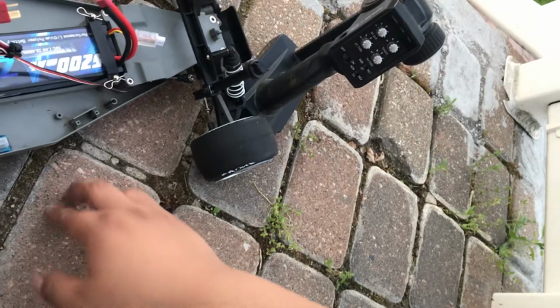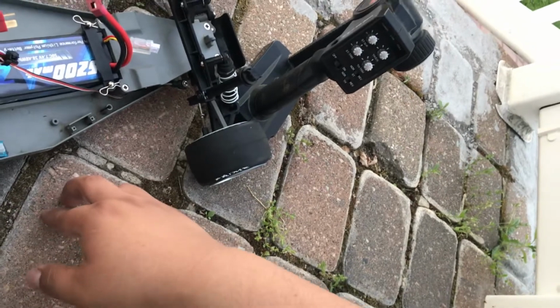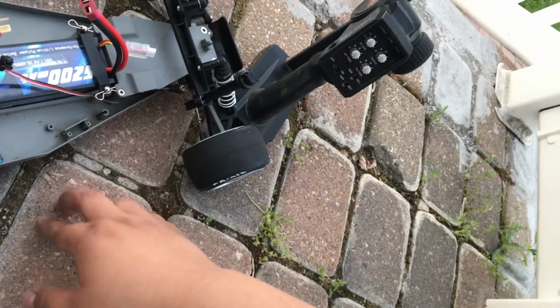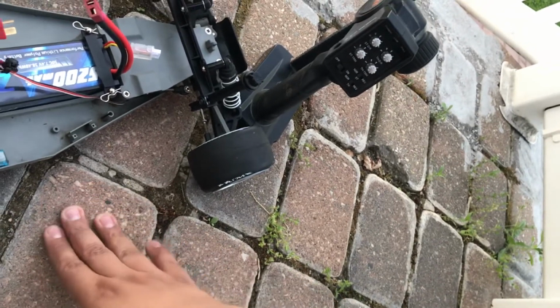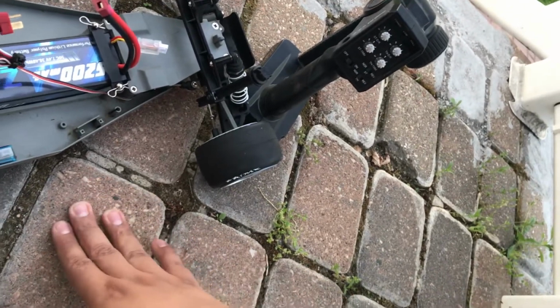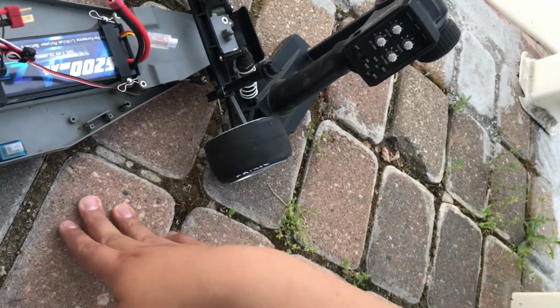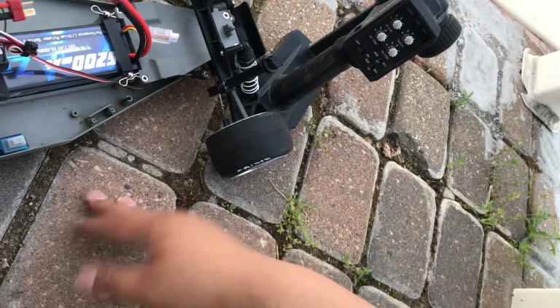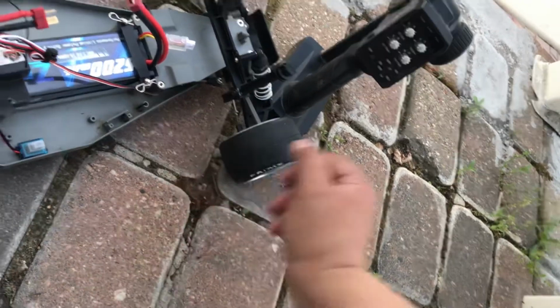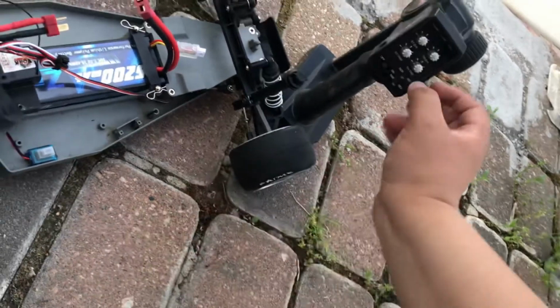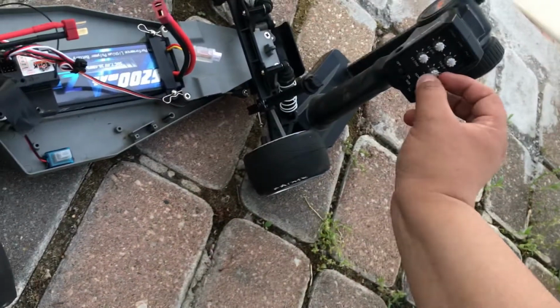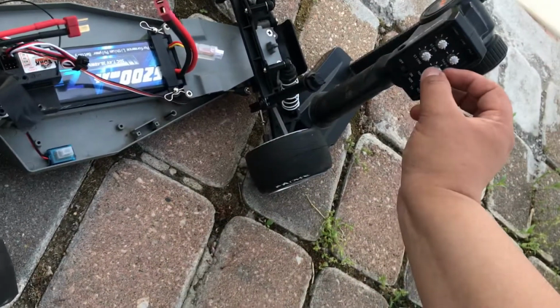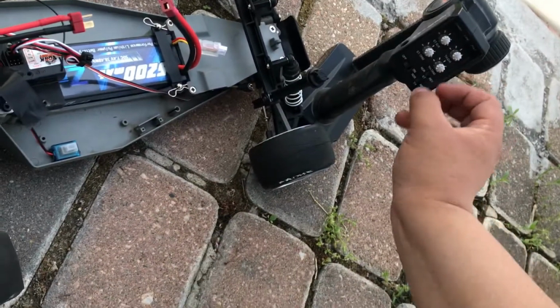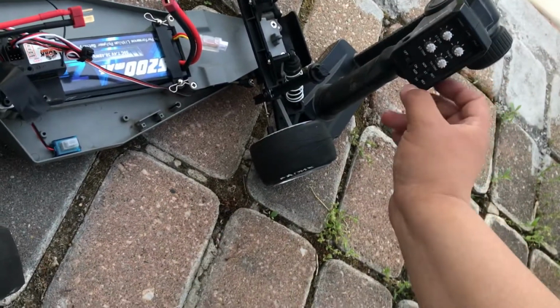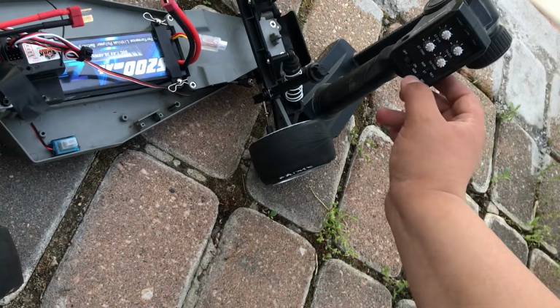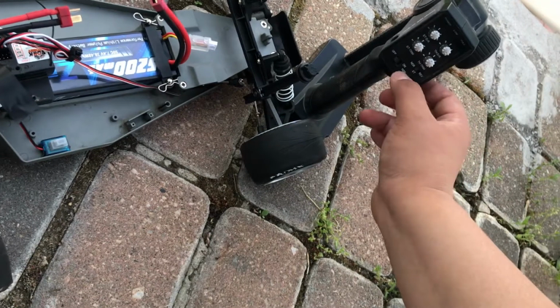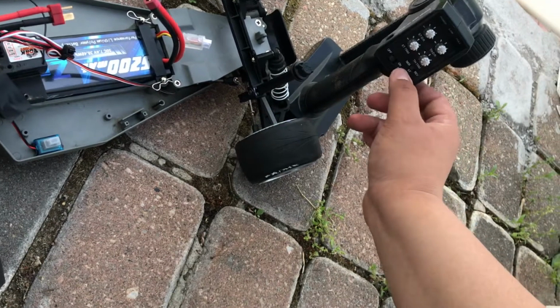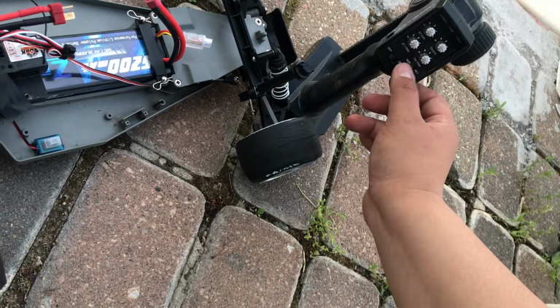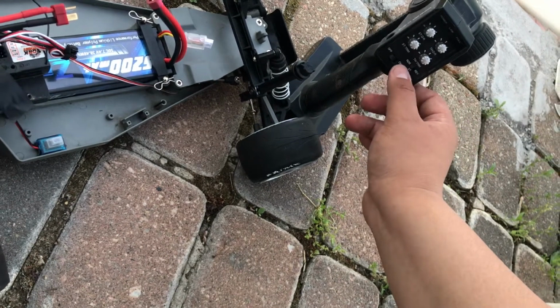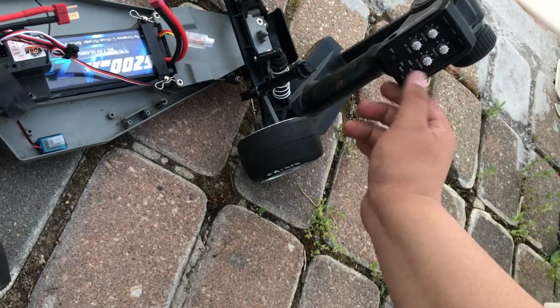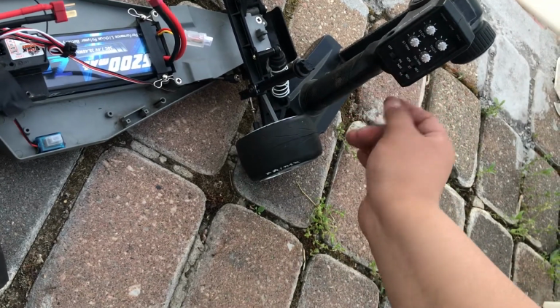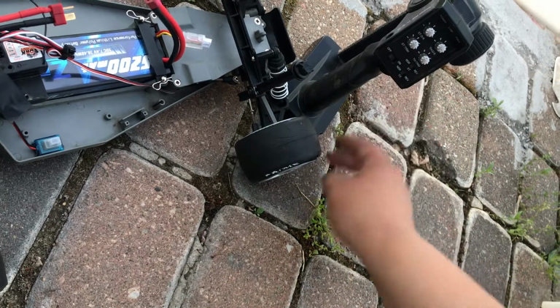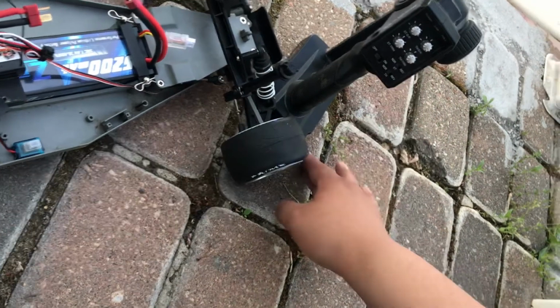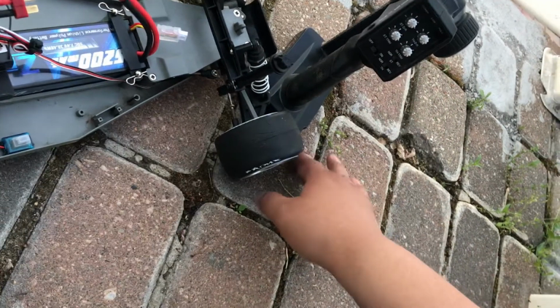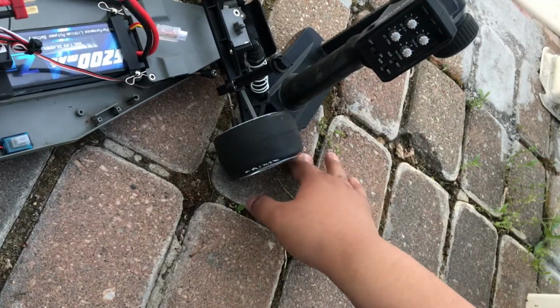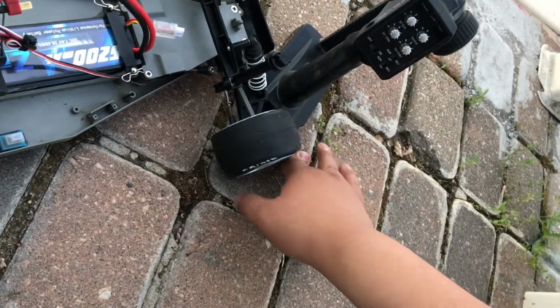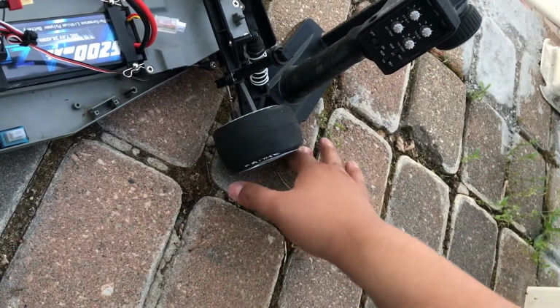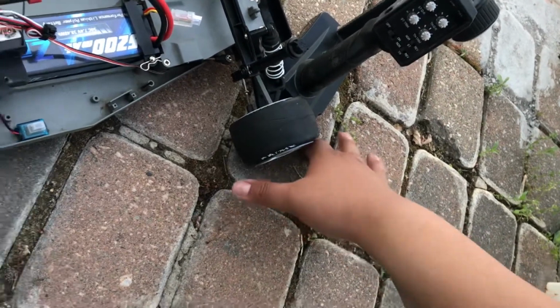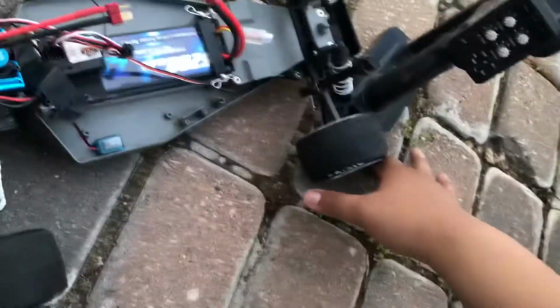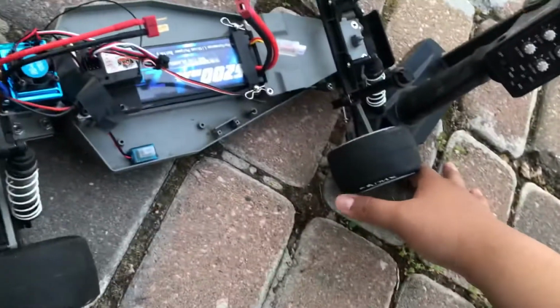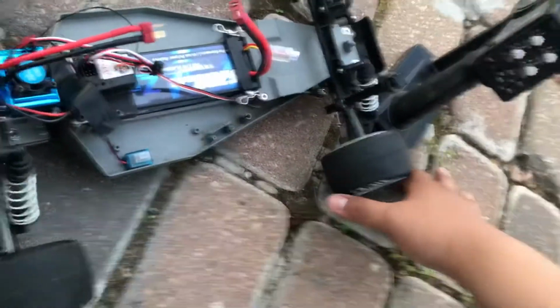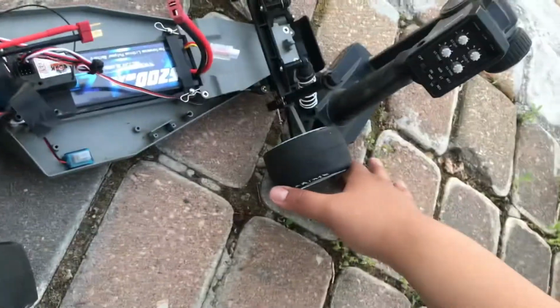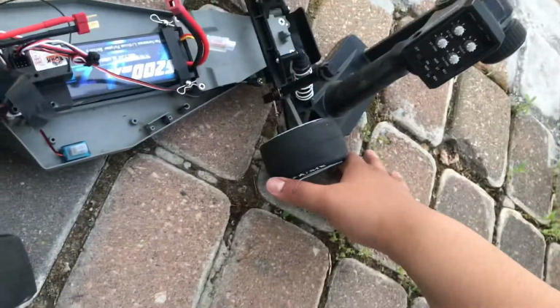Luckily I was holding it and I noticed, so I just changed the throttle trim. I think it was set to reverse, because it was in reverse and that's what caused it to start beeping in the first place. That's how you fix that problem.